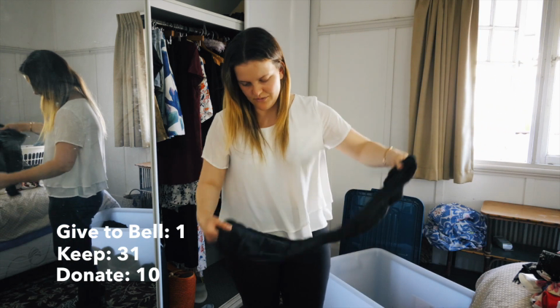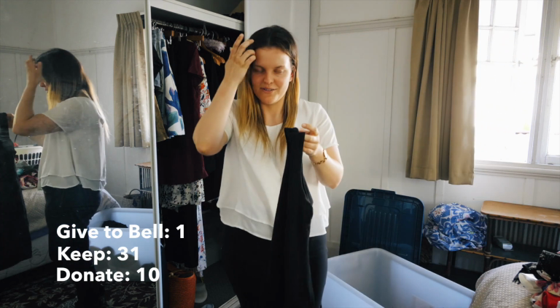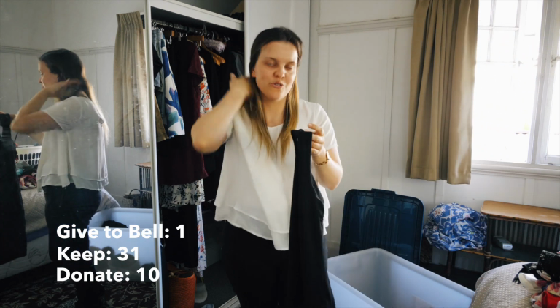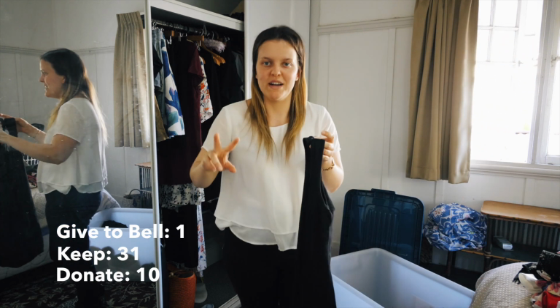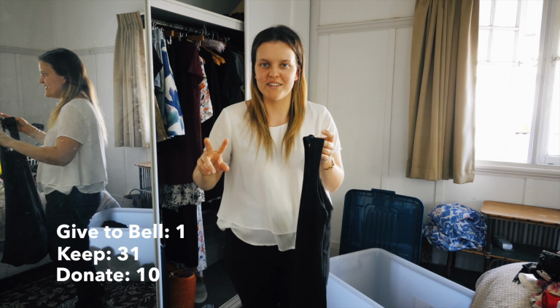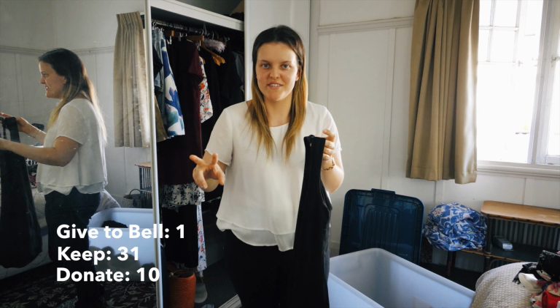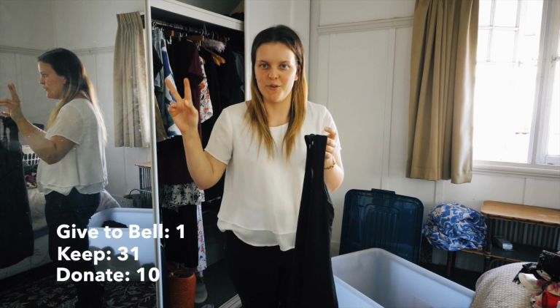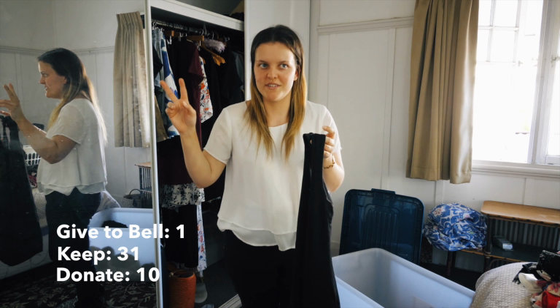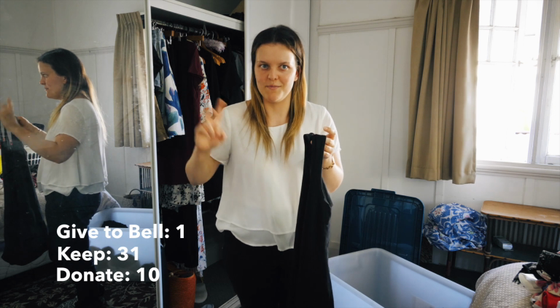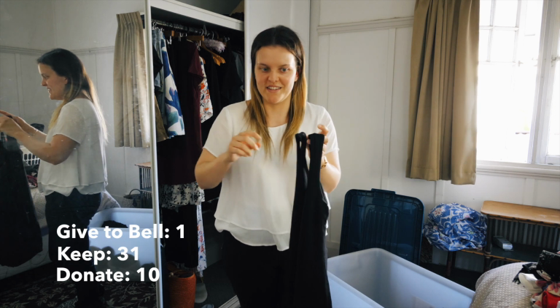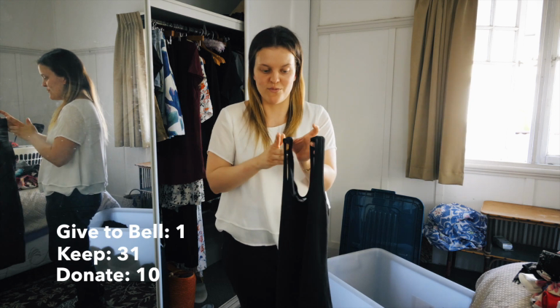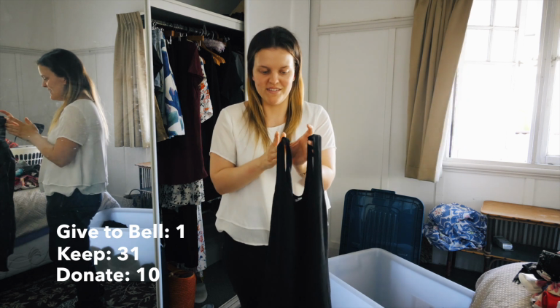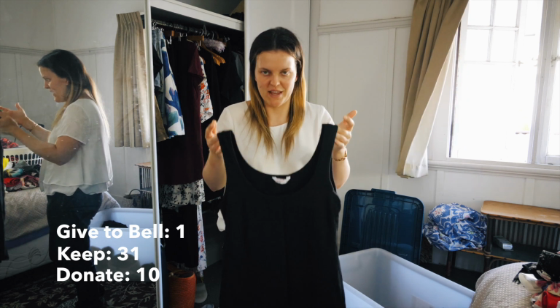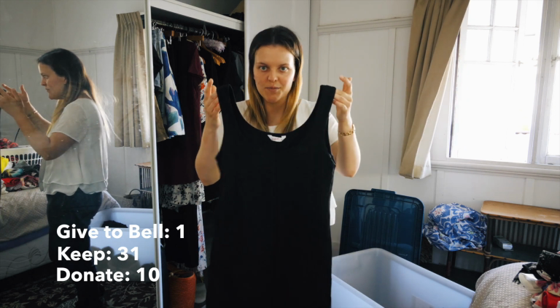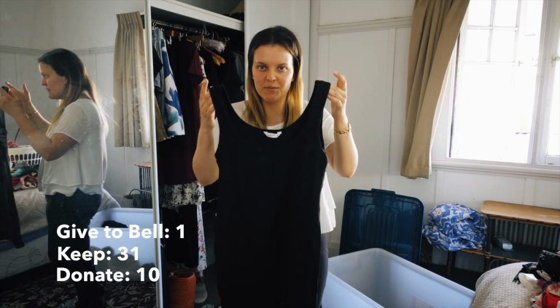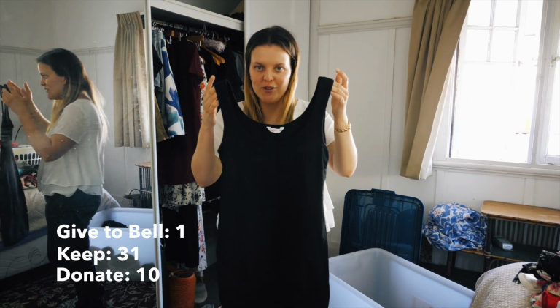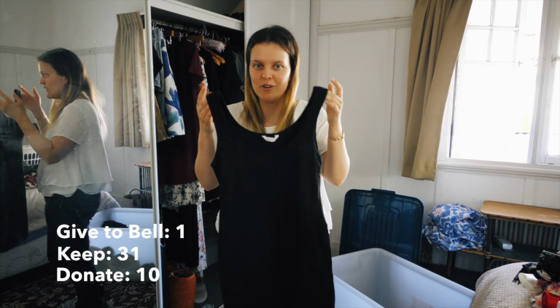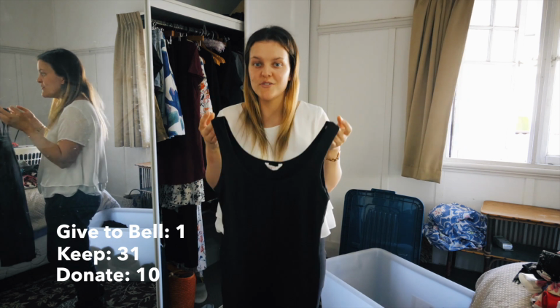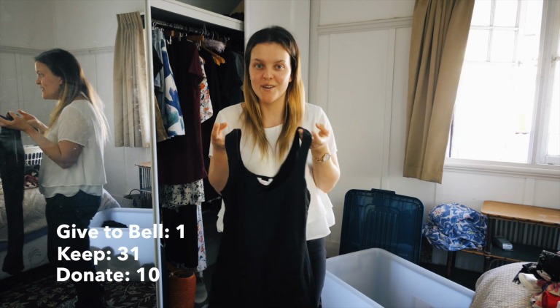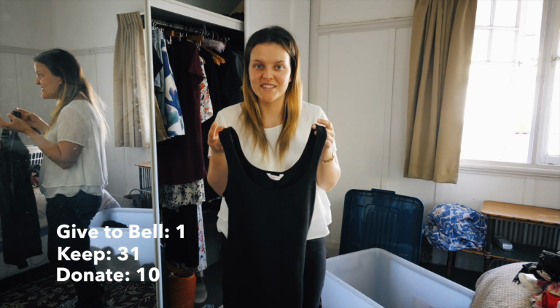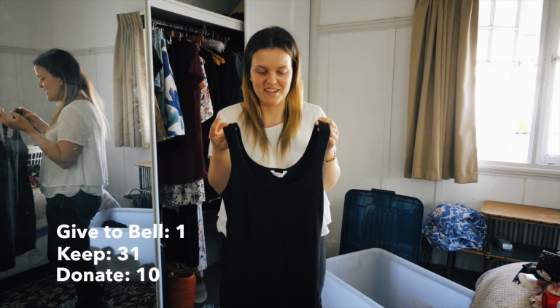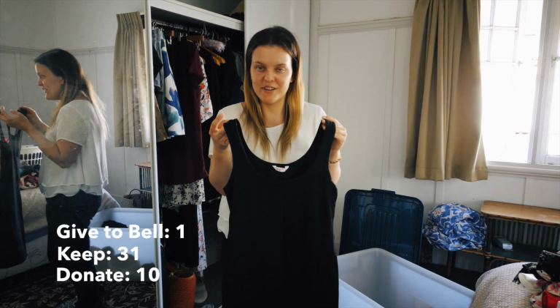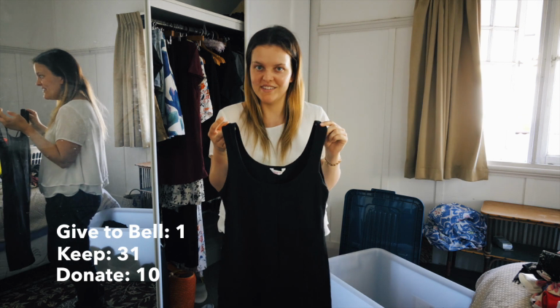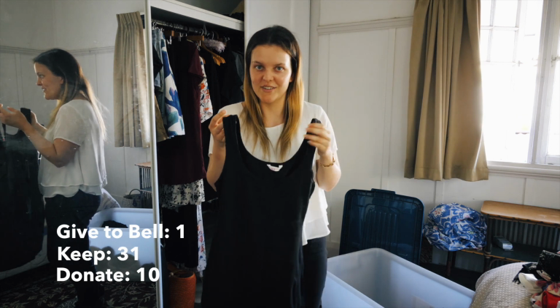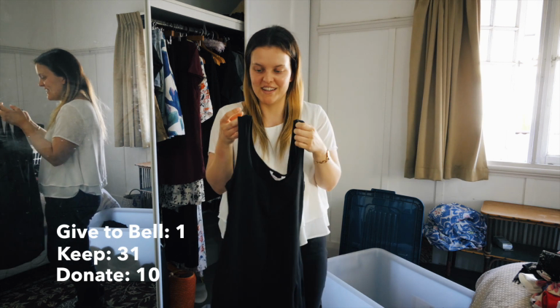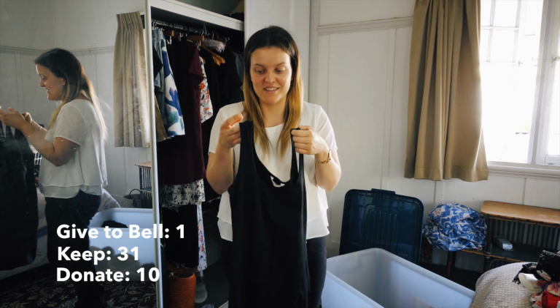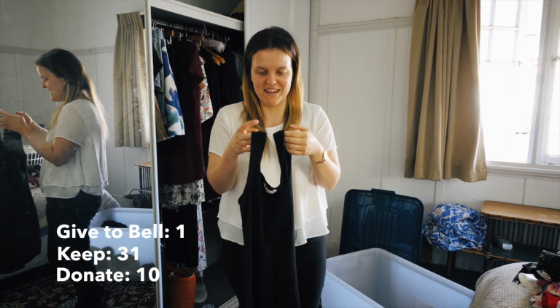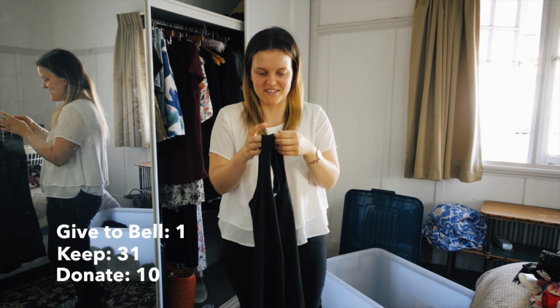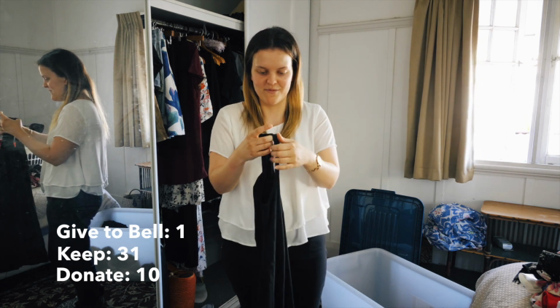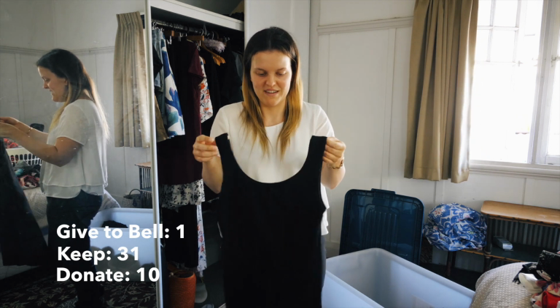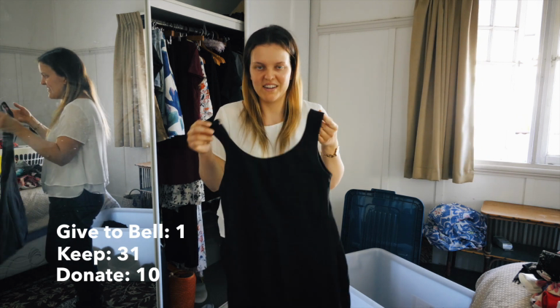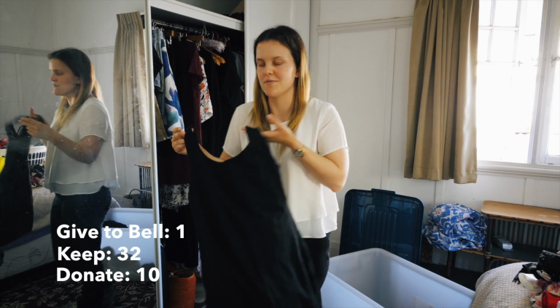So I bought two white singlet dresses and I also bought a black singlet dress. I've worn the black one before a few times - I actually like it, so I'm going to keep this one.